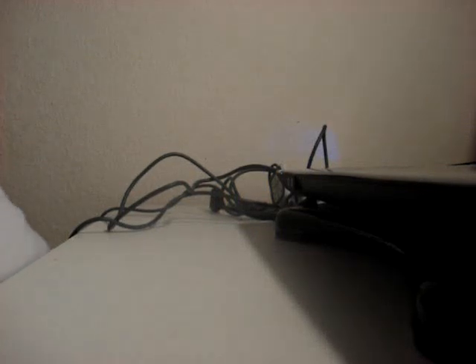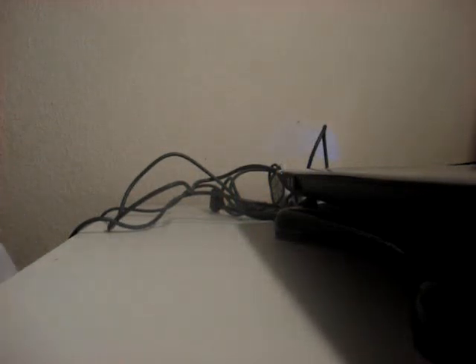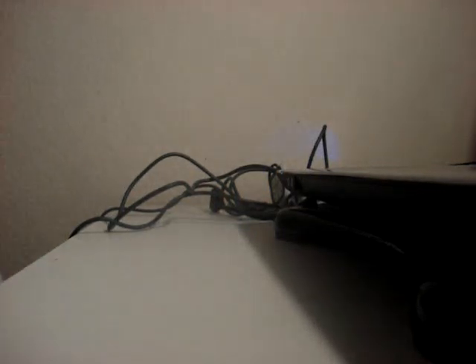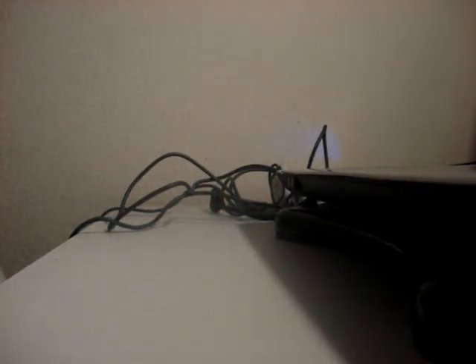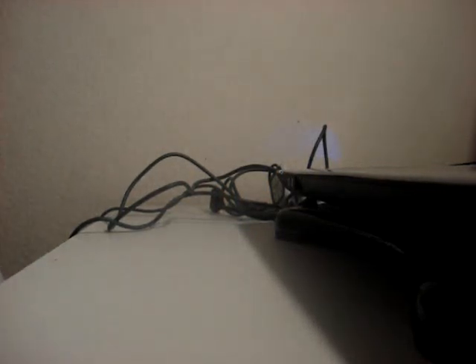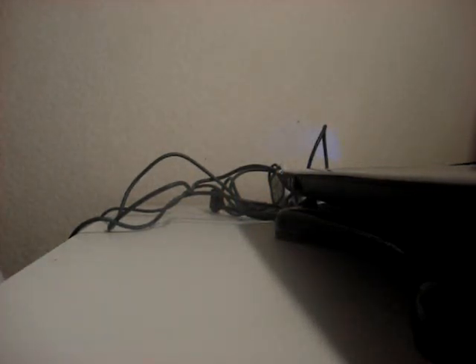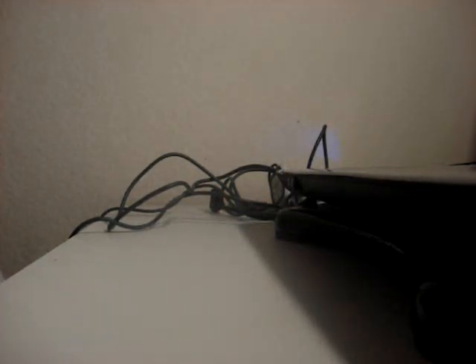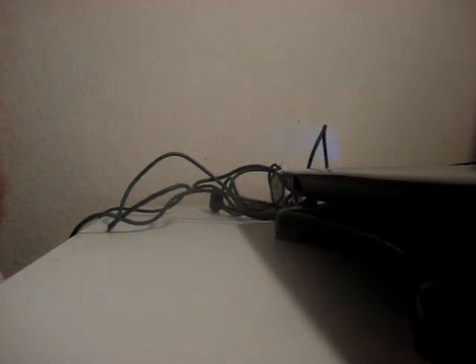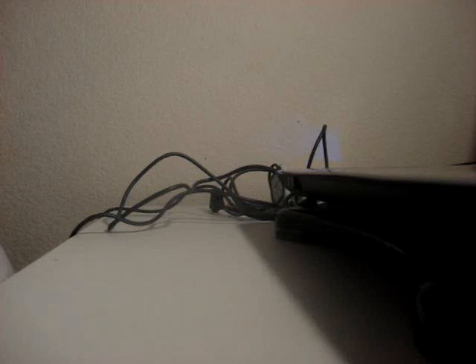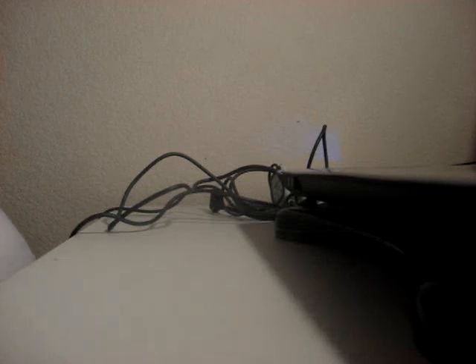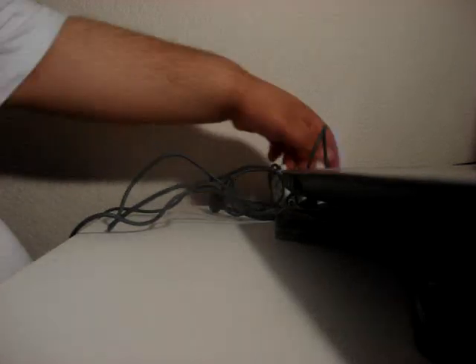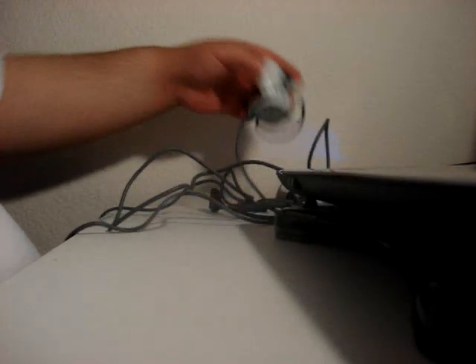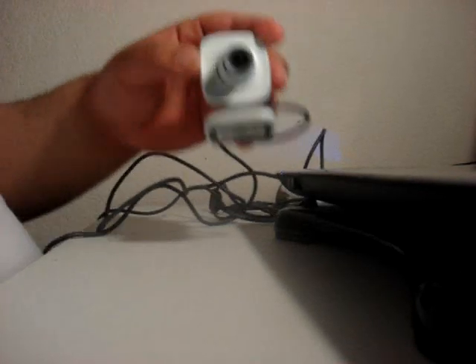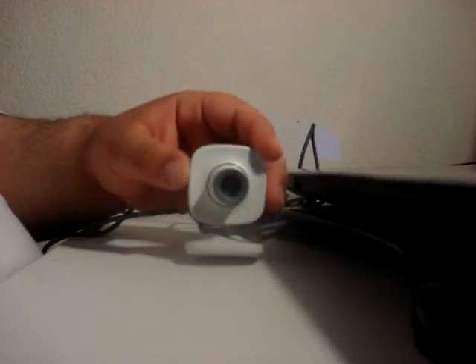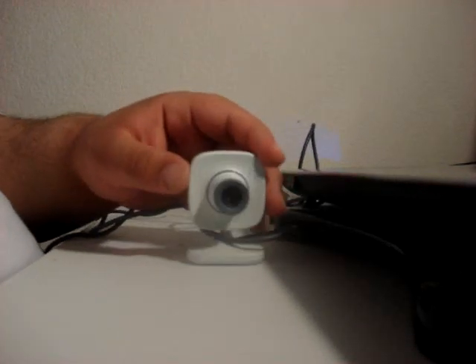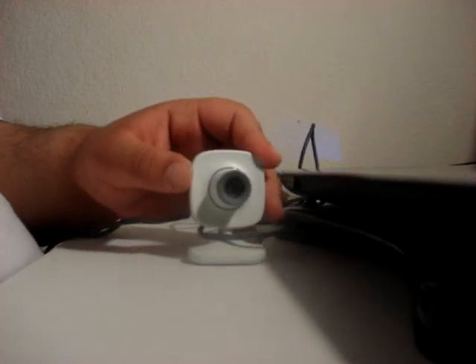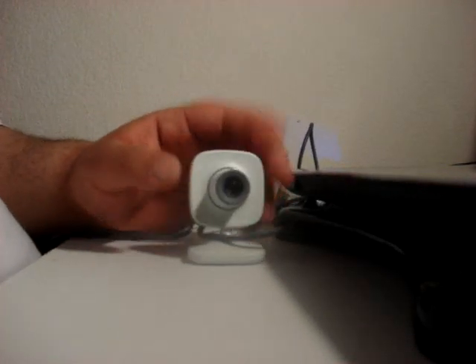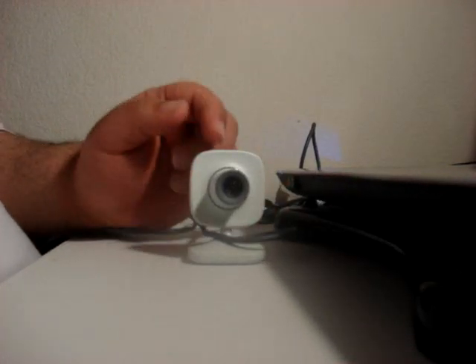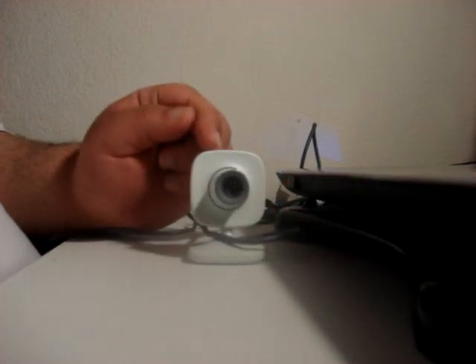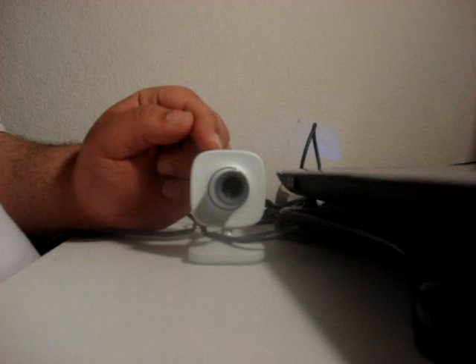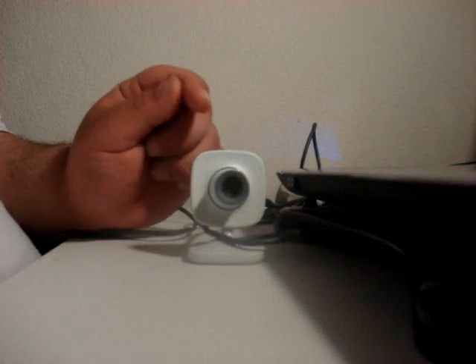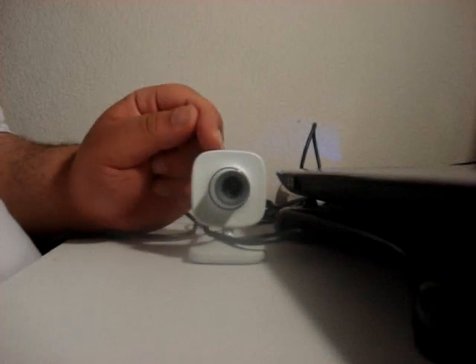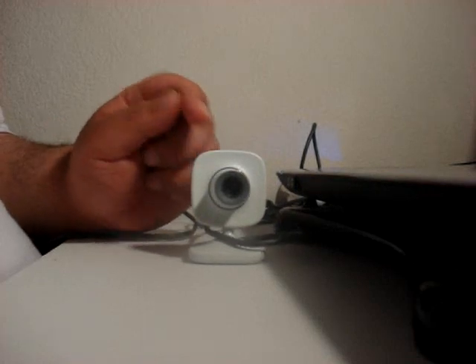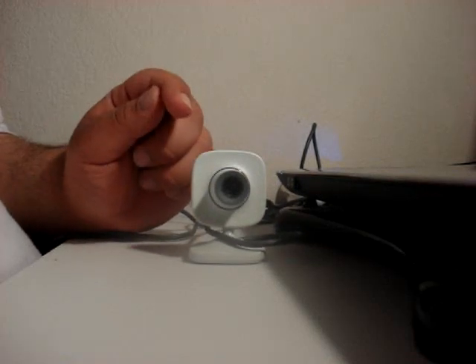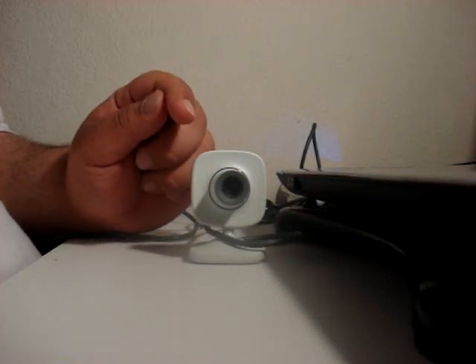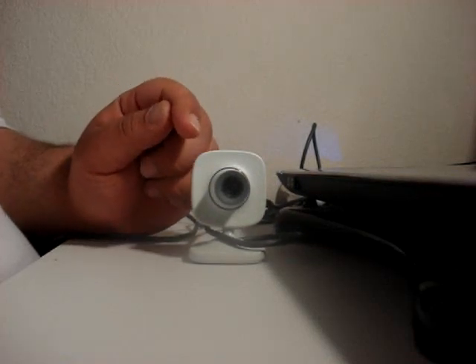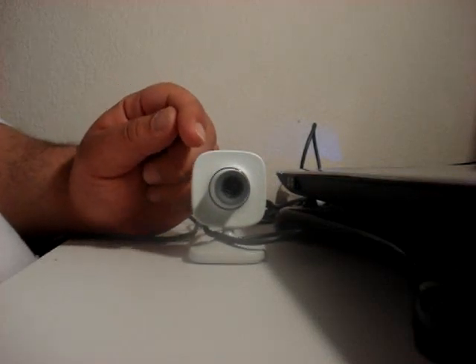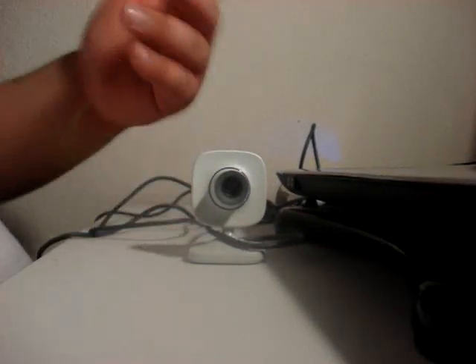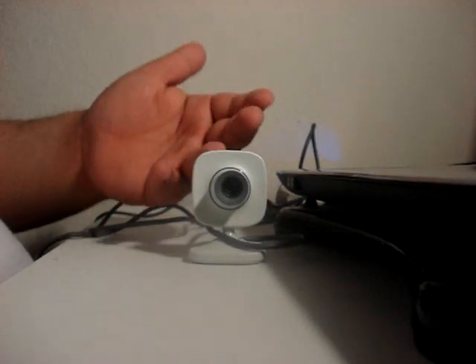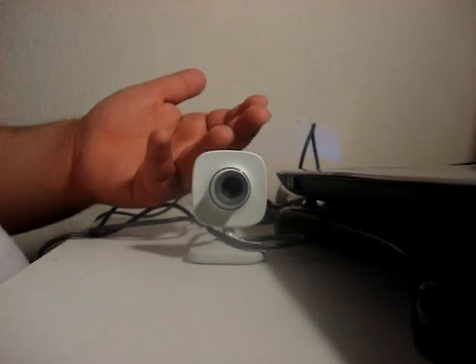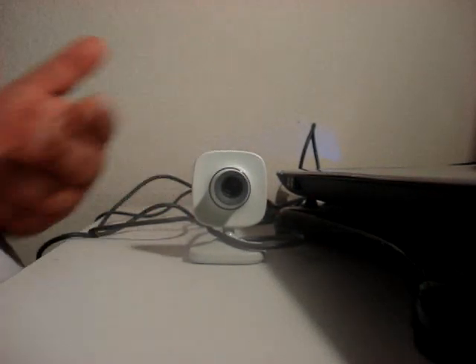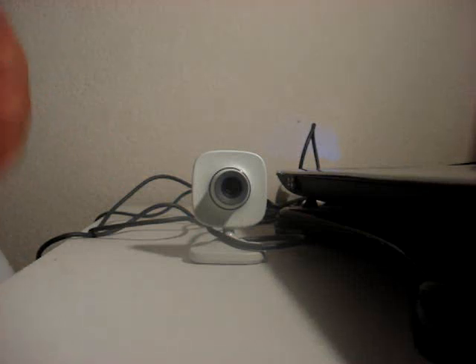I was thinking about what I should make a review on, and I thought about why not make it about the Xbox 360 camera, because not a lot of people have this on YouTube or talk about it. I've seen a couple of videos, so I thought this would be a great product to review for people.